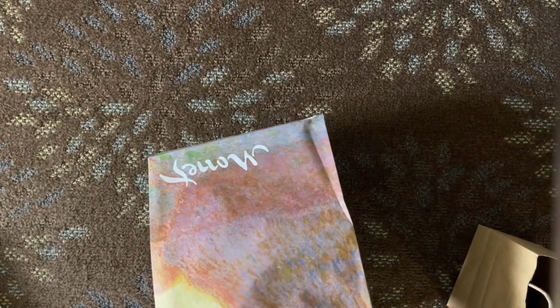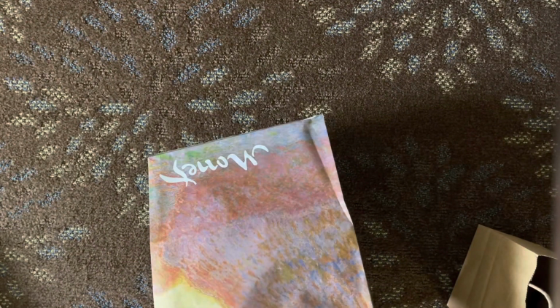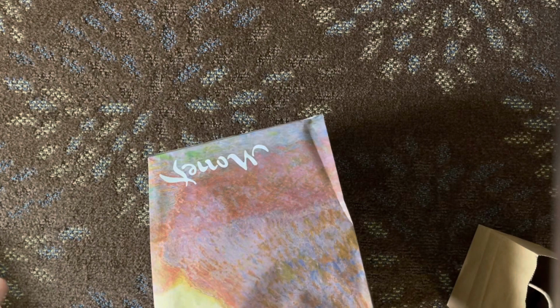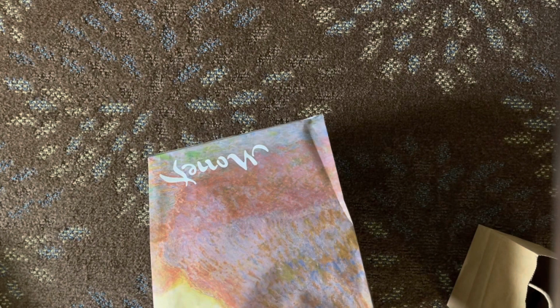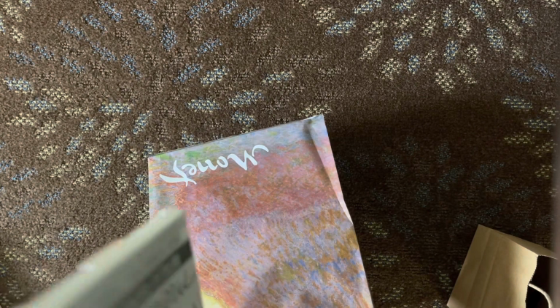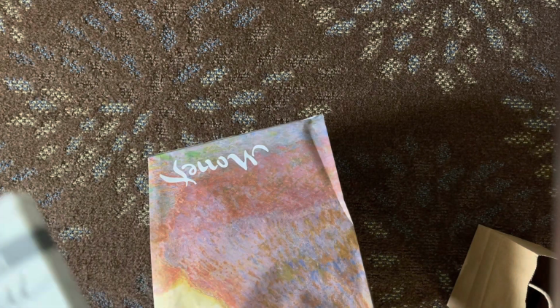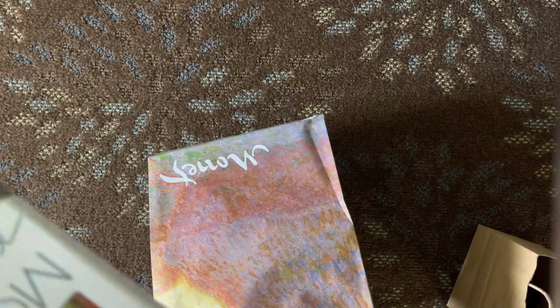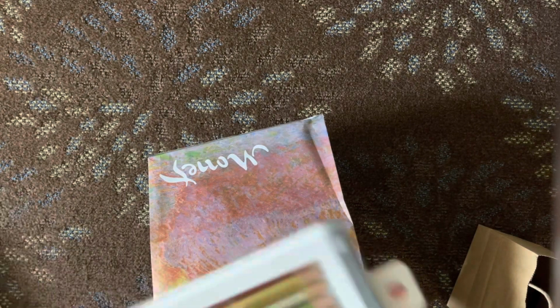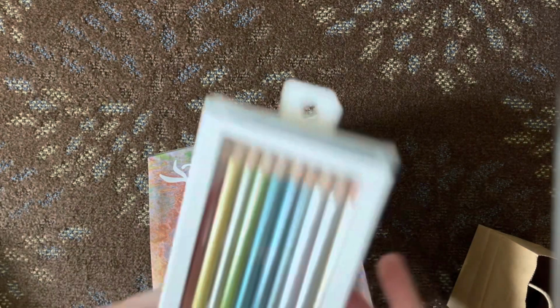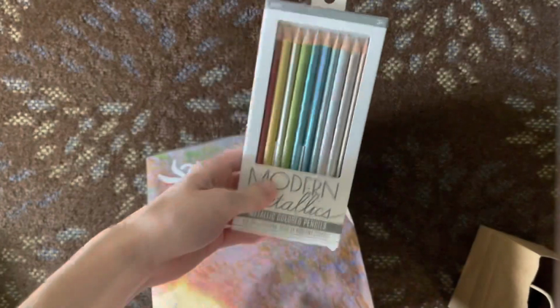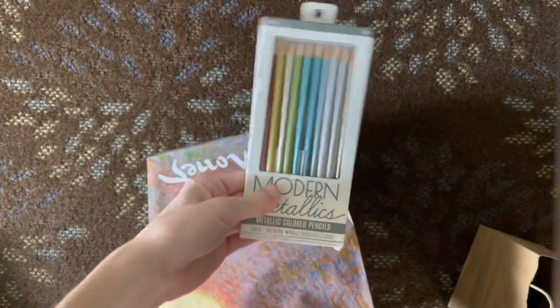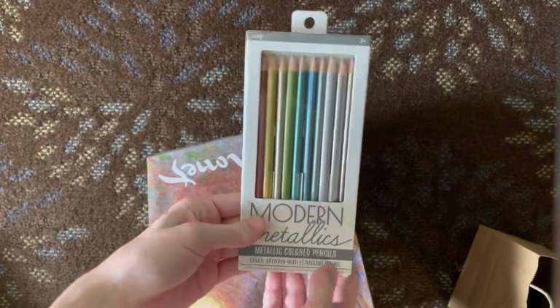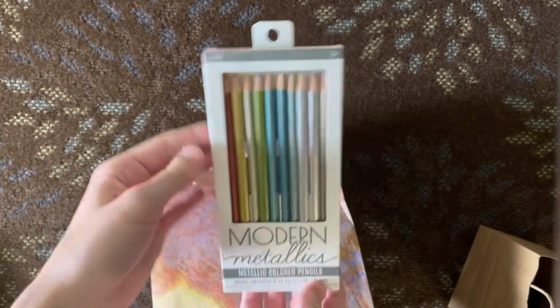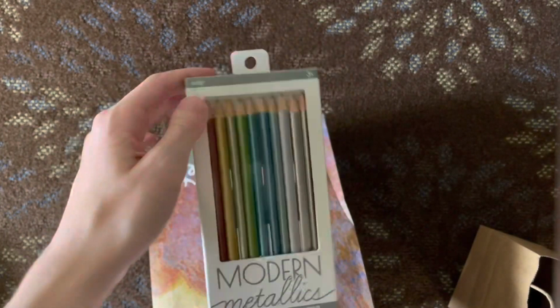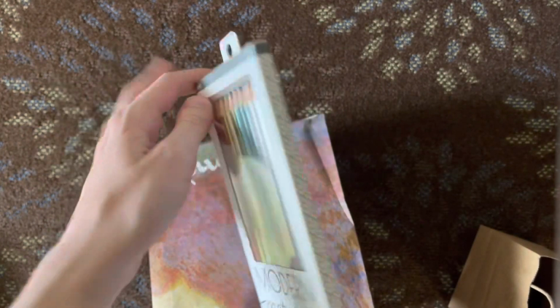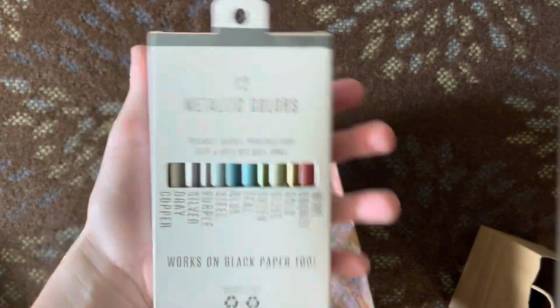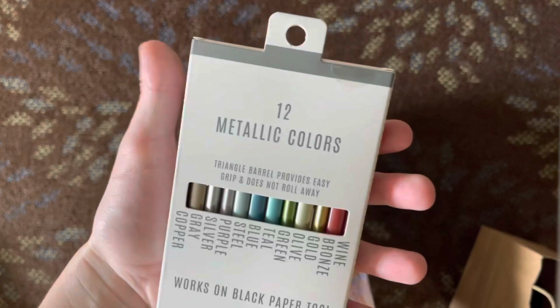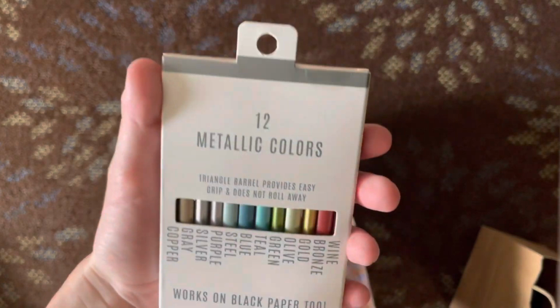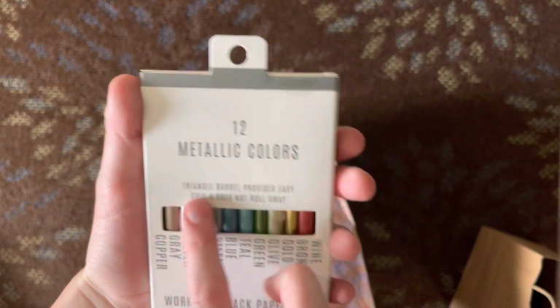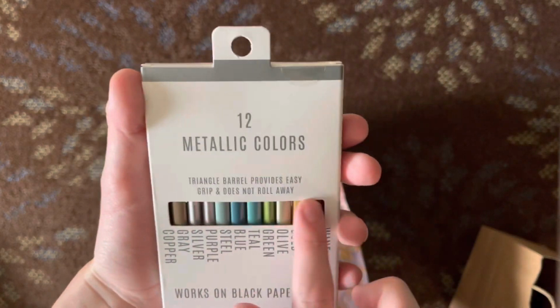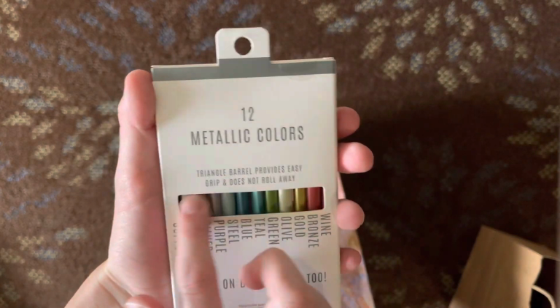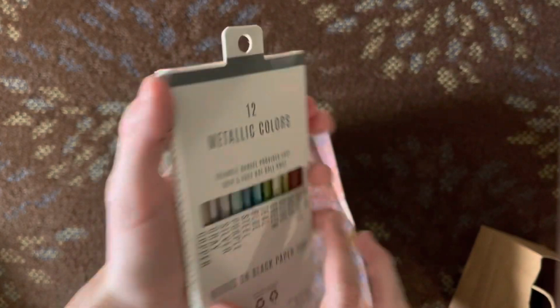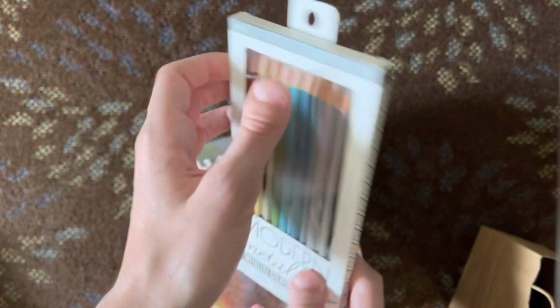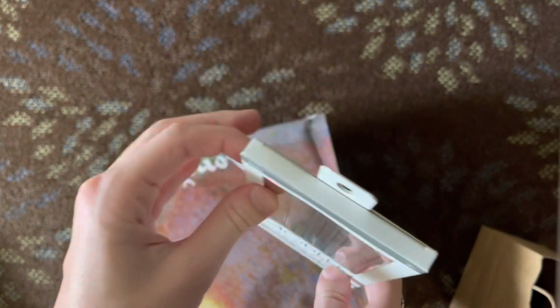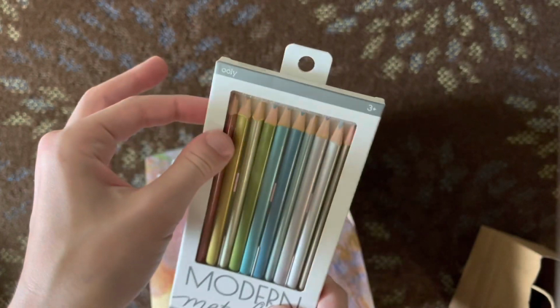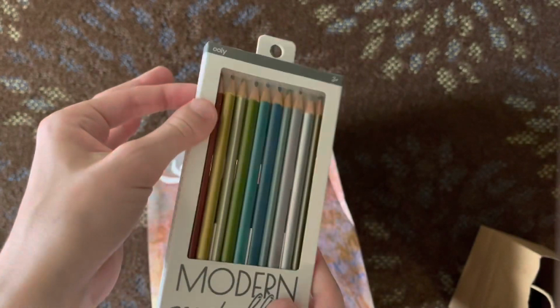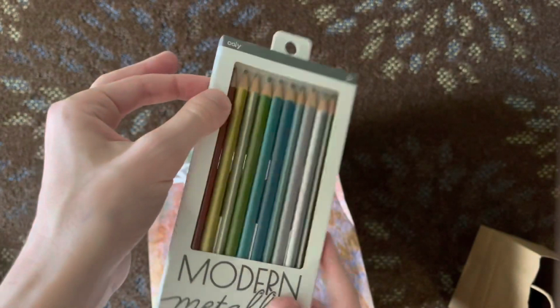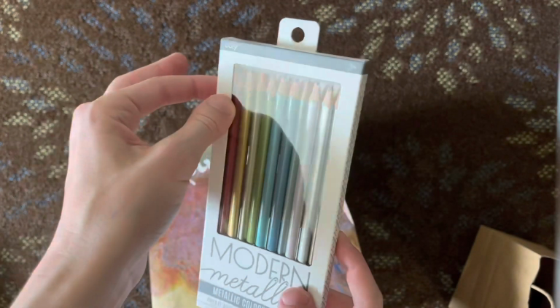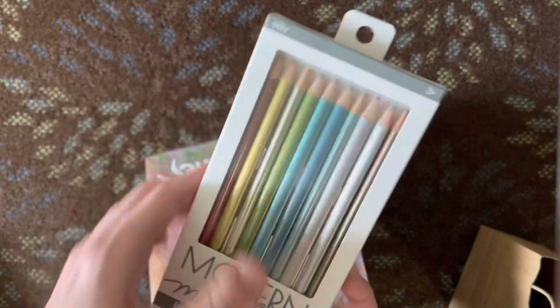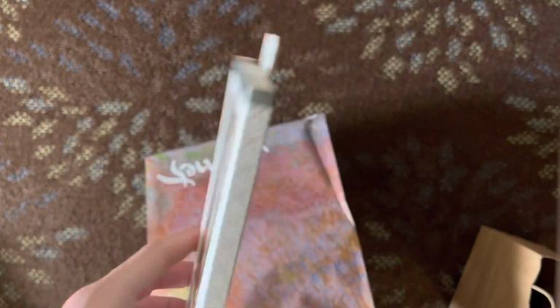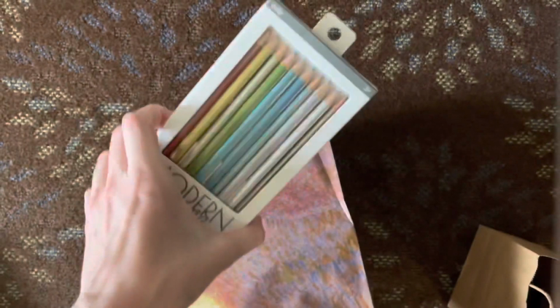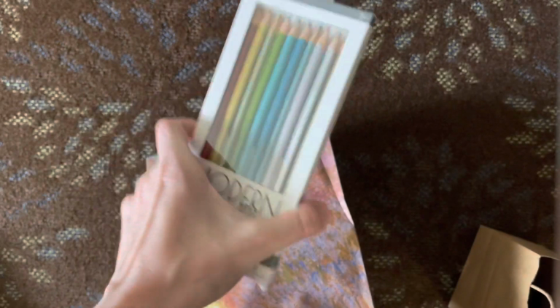And since I said I like colored pencils, I also got a set of Modern Metallics. They're in a triangle shape, which is unique, but I'm excited to try these out as well.